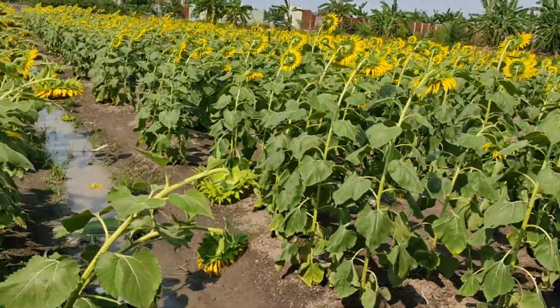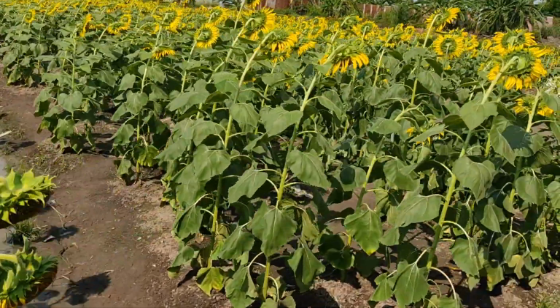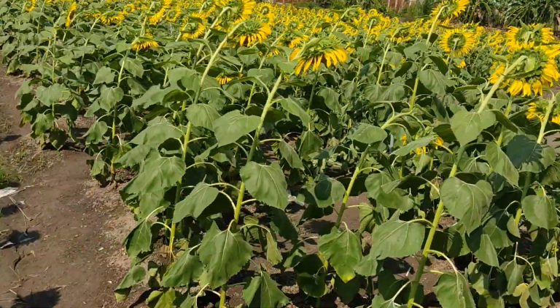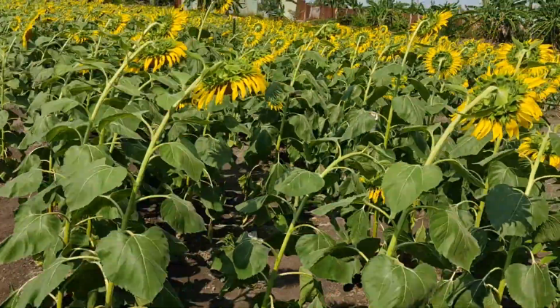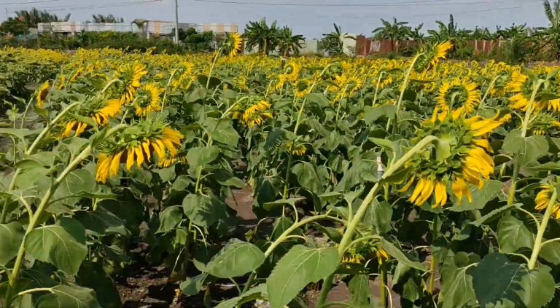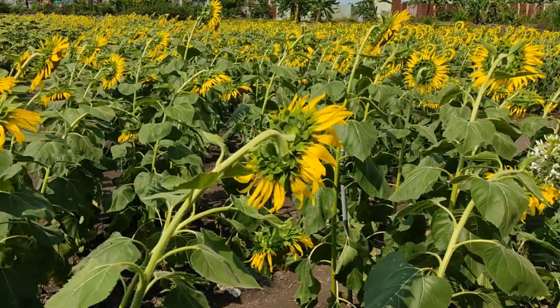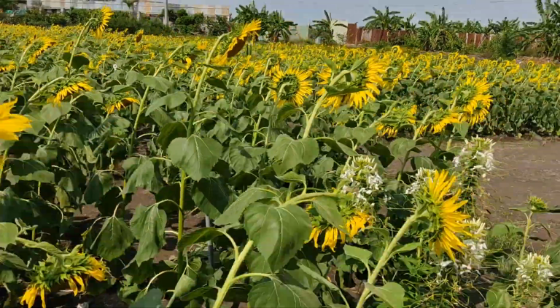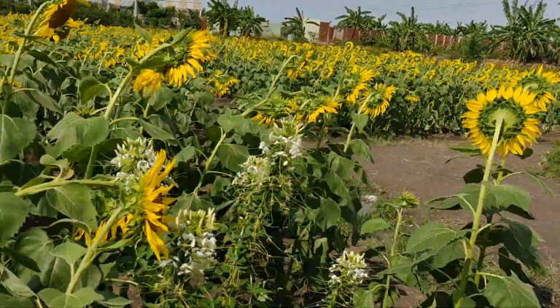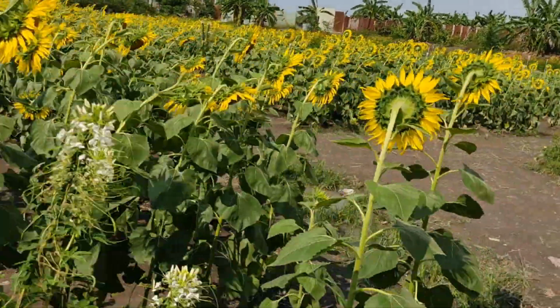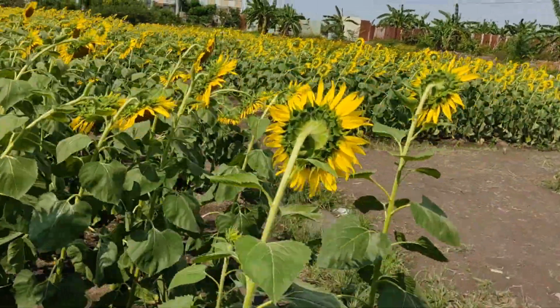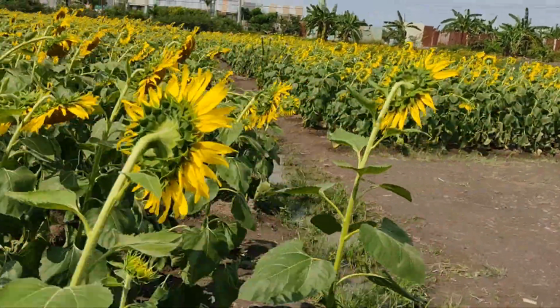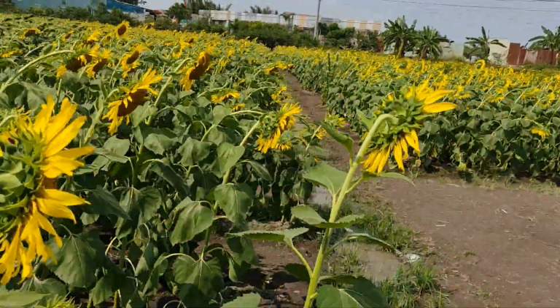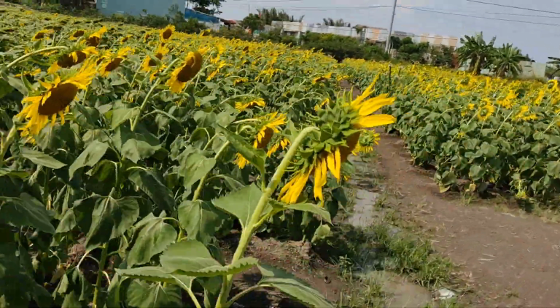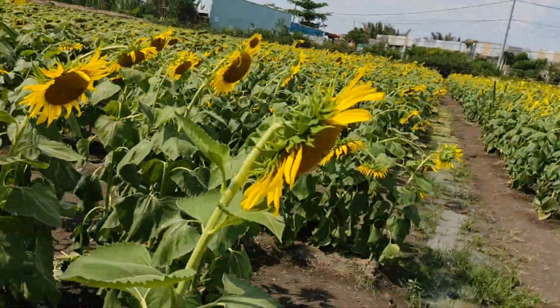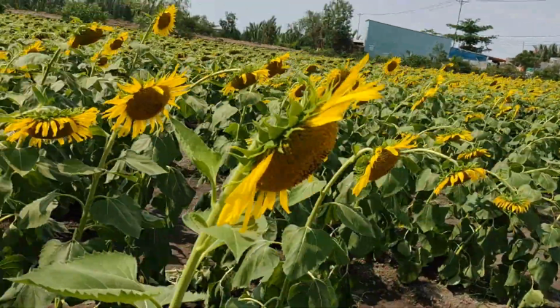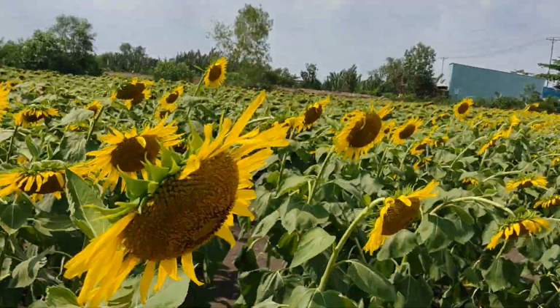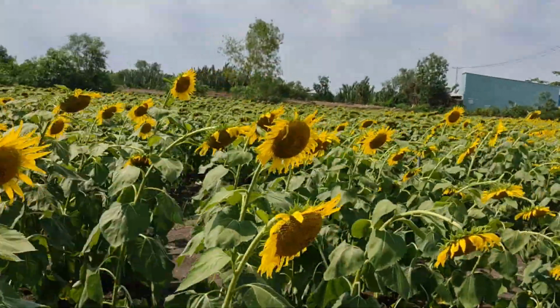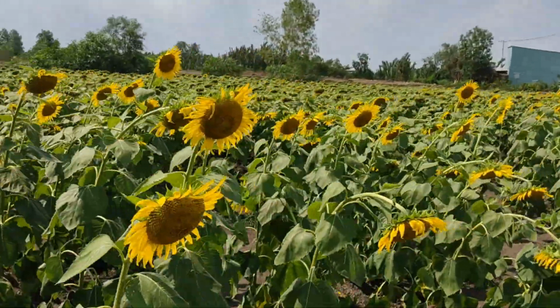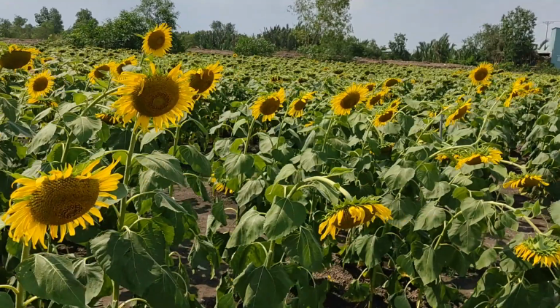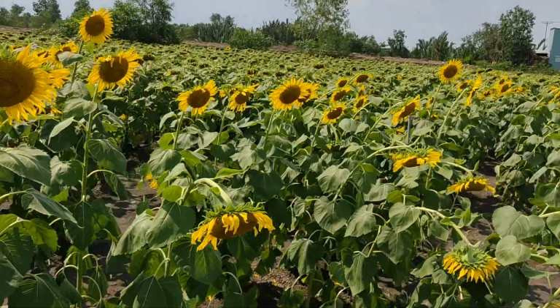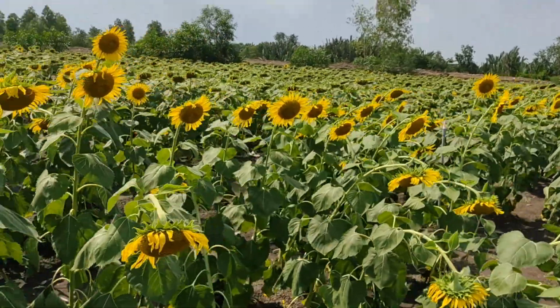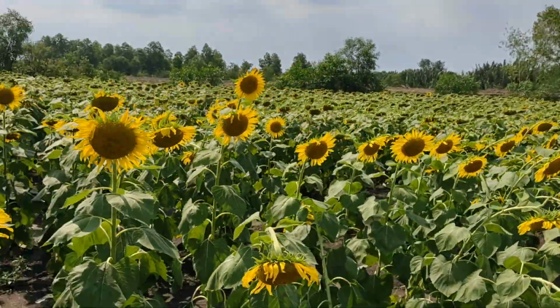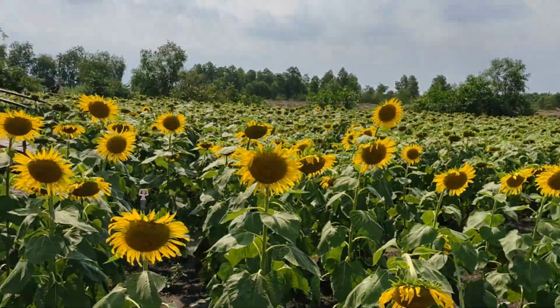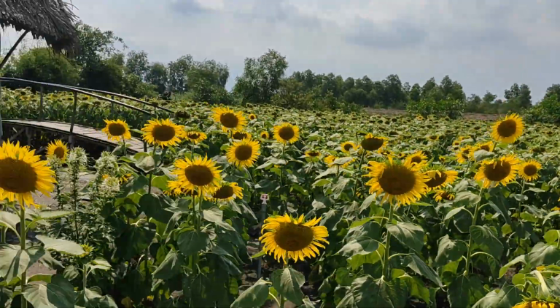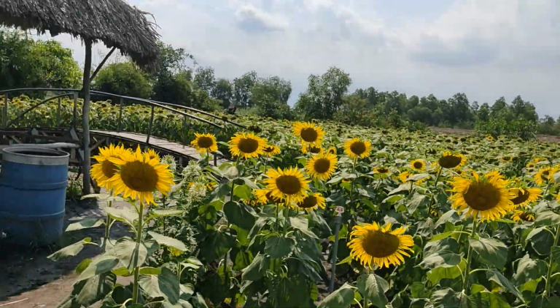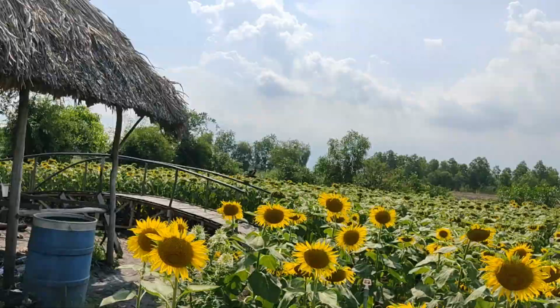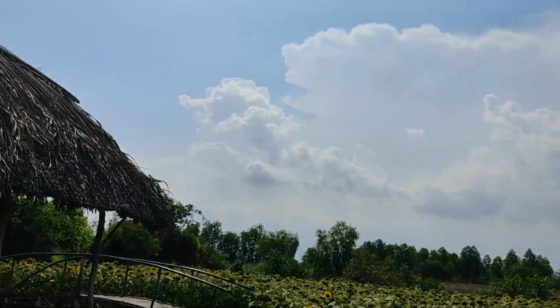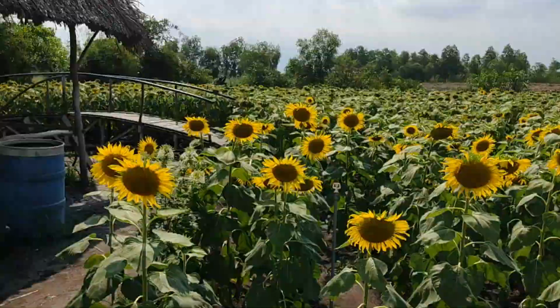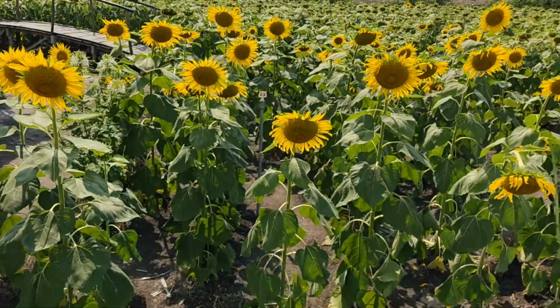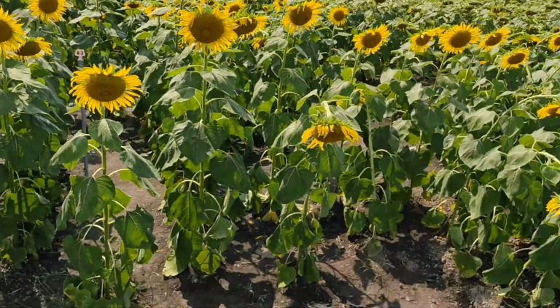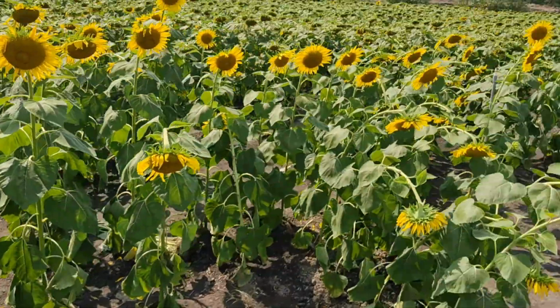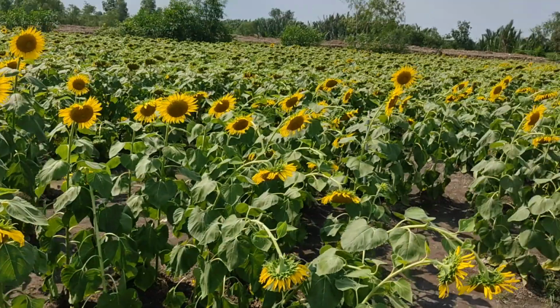We basically went to a sunflower garden in District 9. It was a pretty sunny day. We planned this photo shoot for about a week and we just decided to go for that lively and energetic concept.